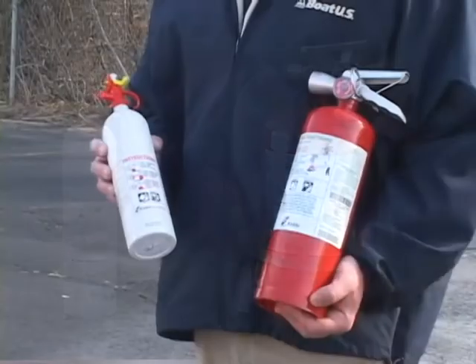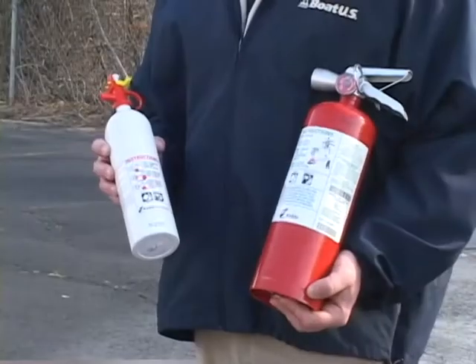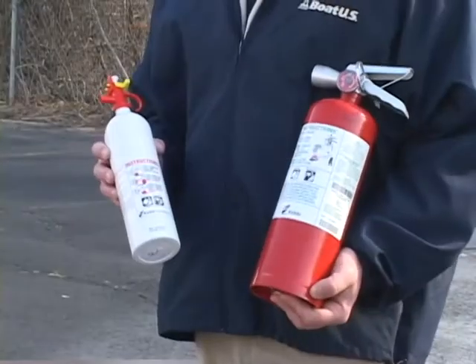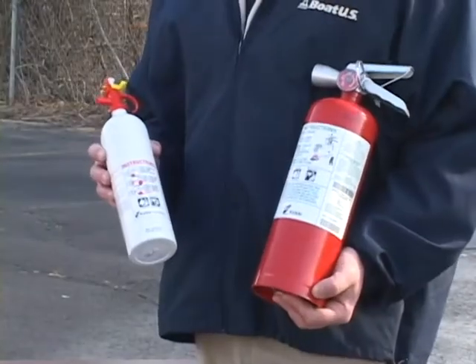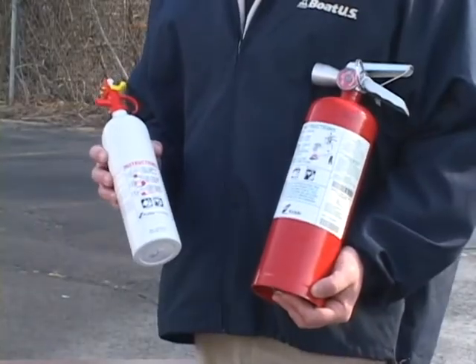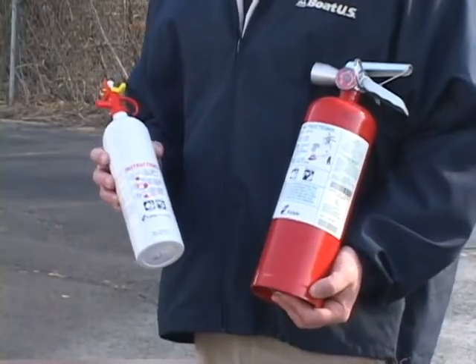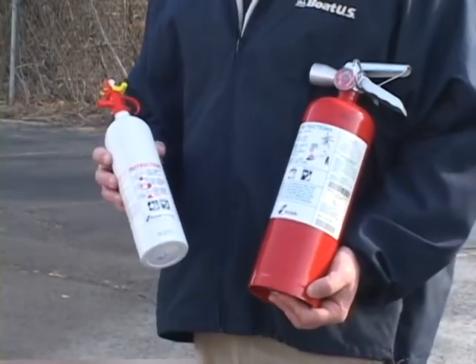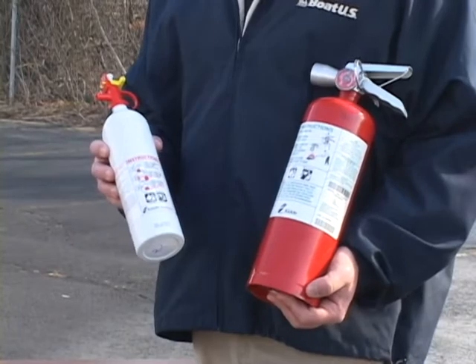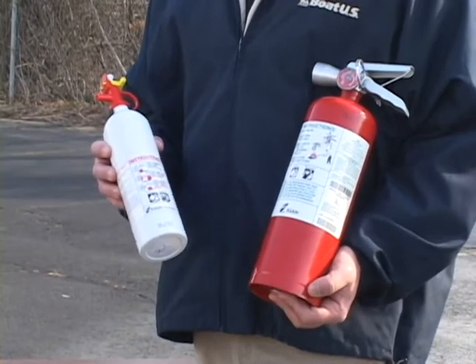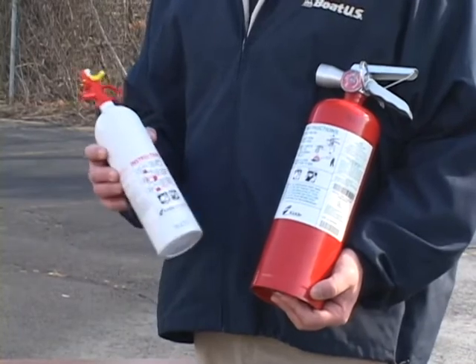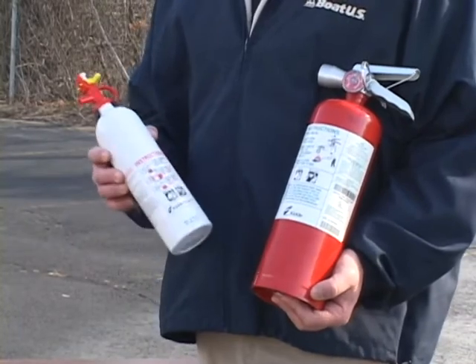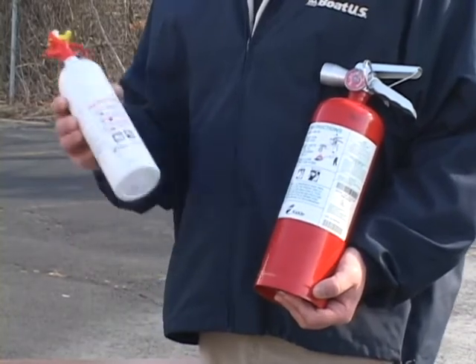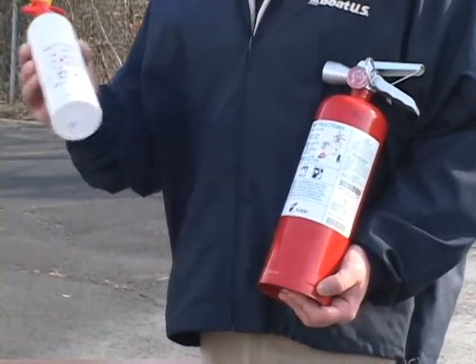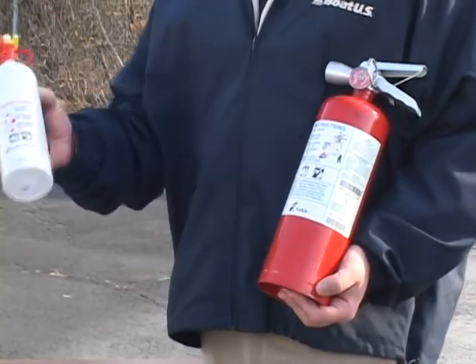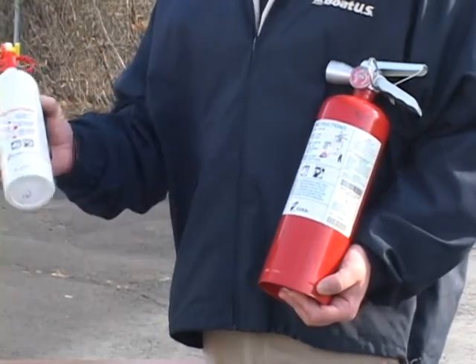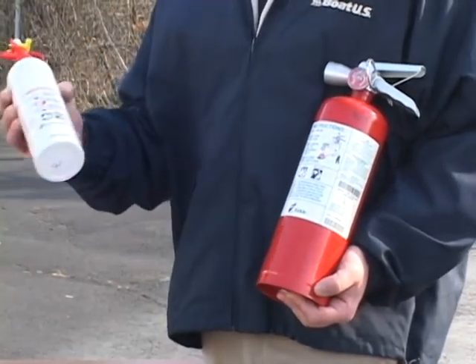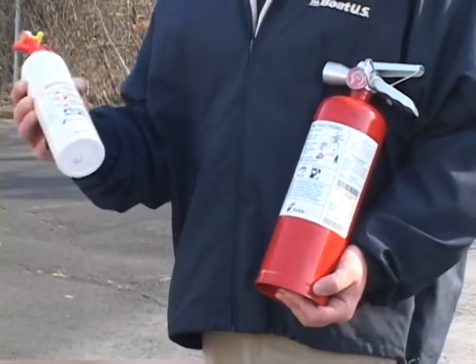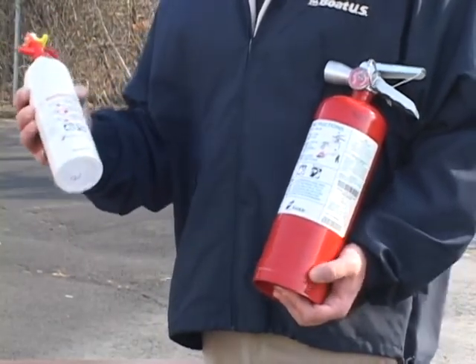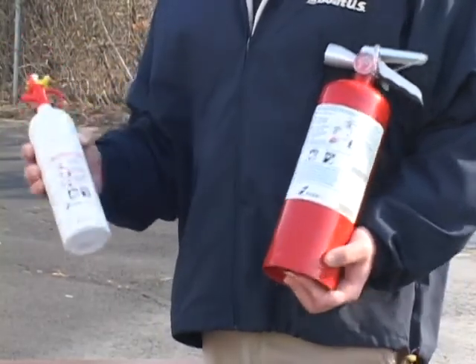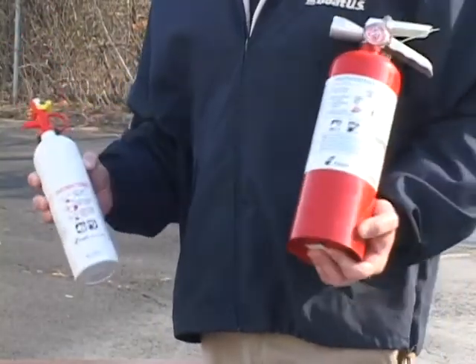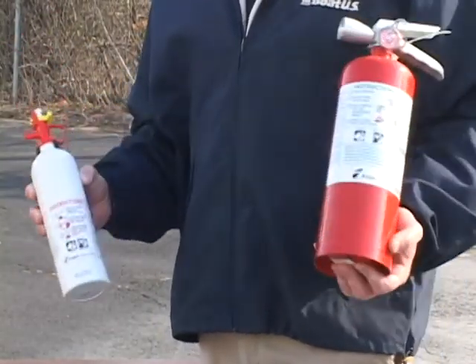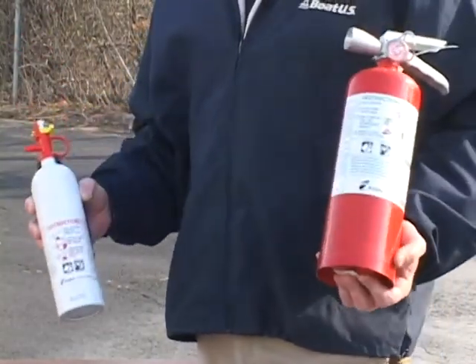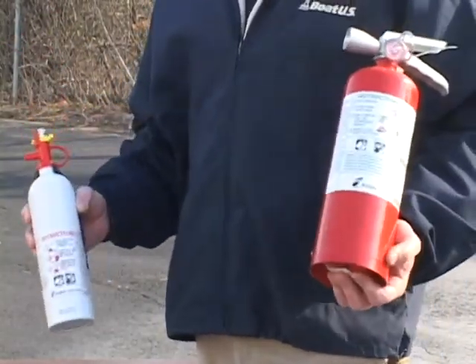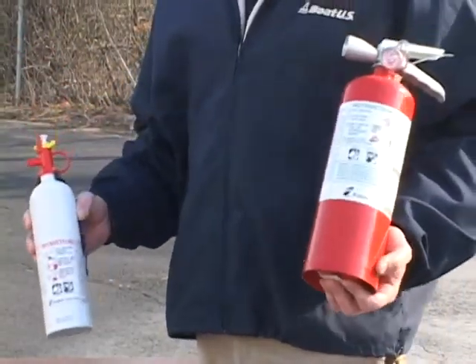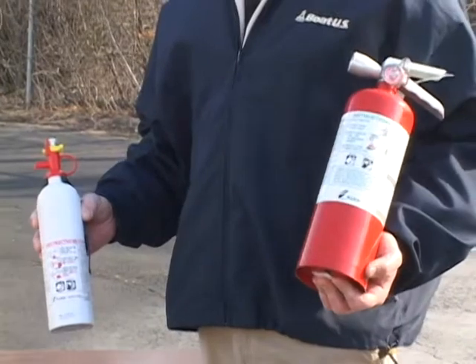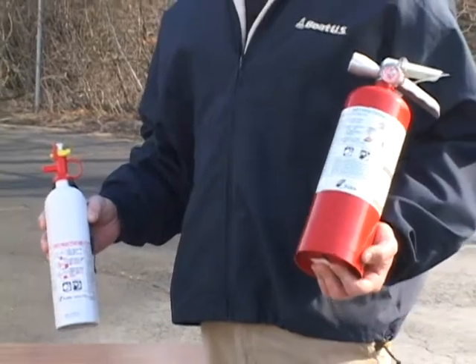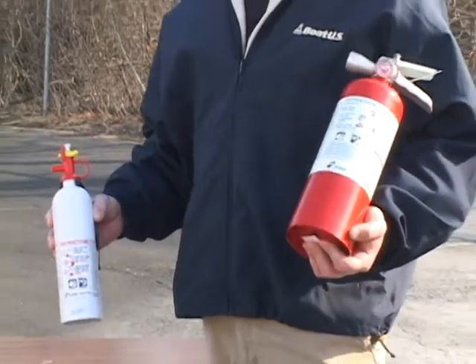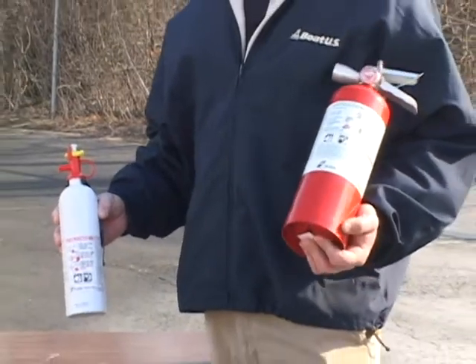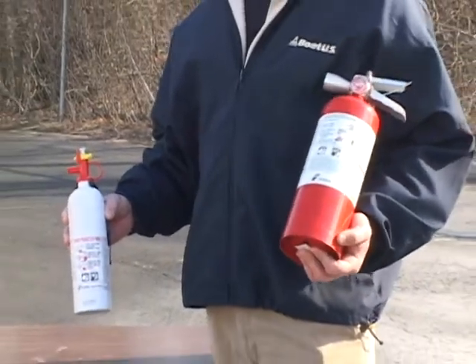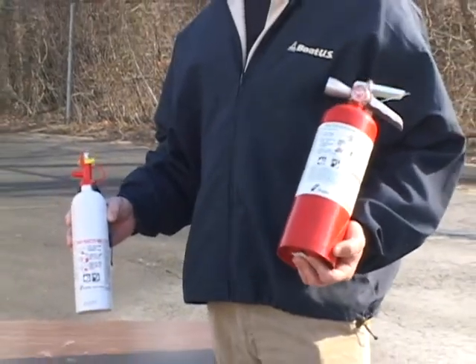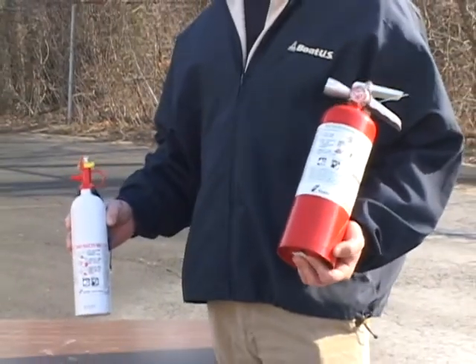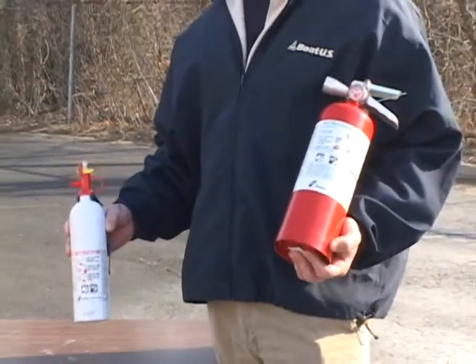Unlike their halon predecessors, the Kitta Halotron extinguishers use an ozone-friendly retardant. They're a bit larger than the others, but they provide for an easy cleanup should you have to use one.